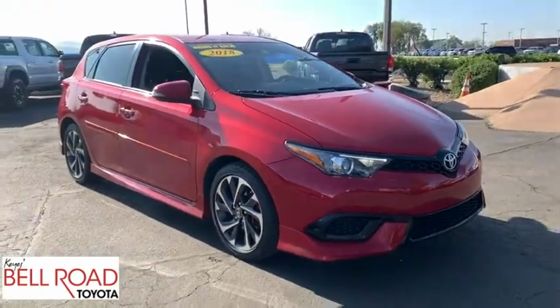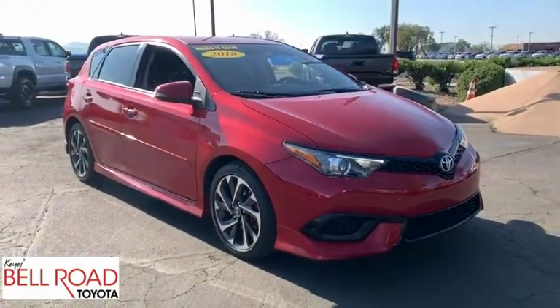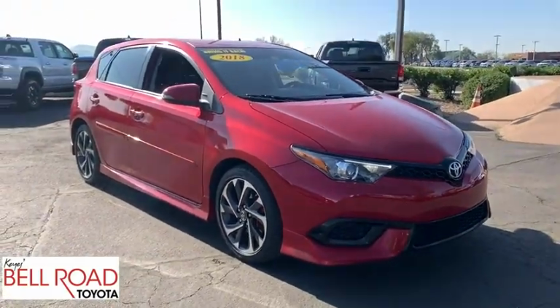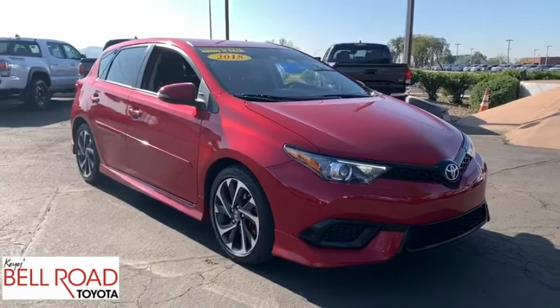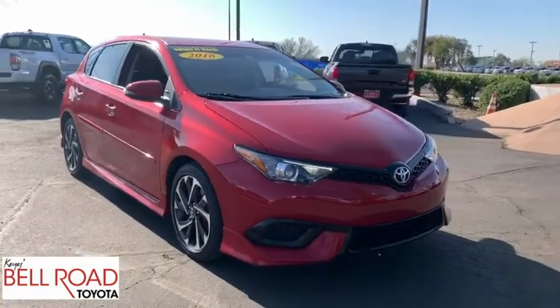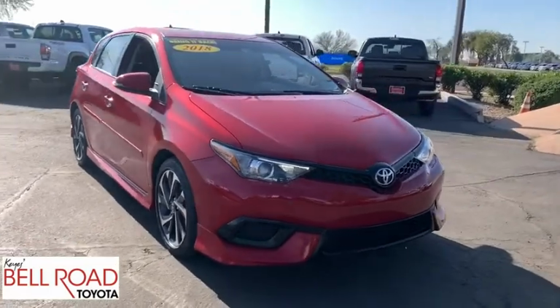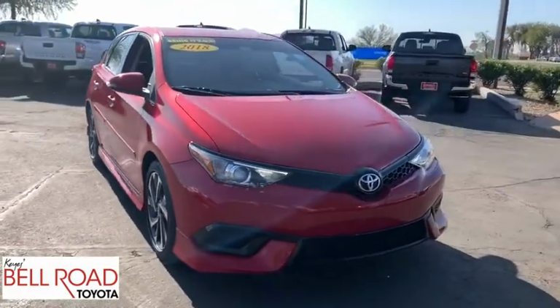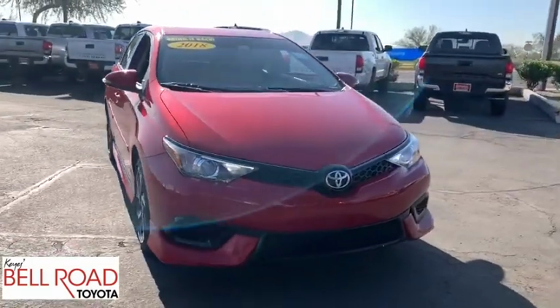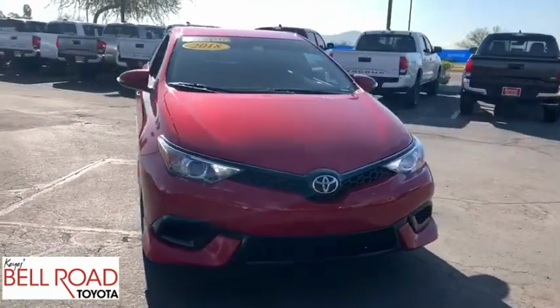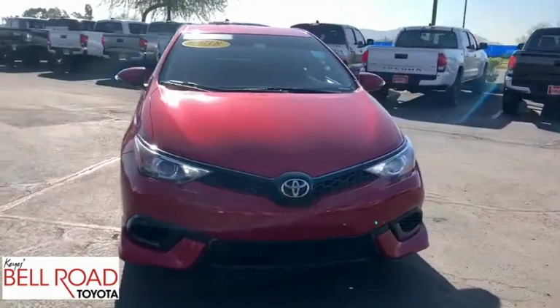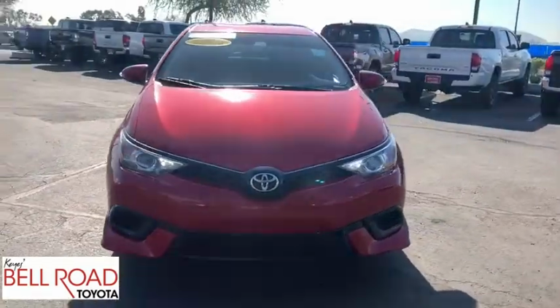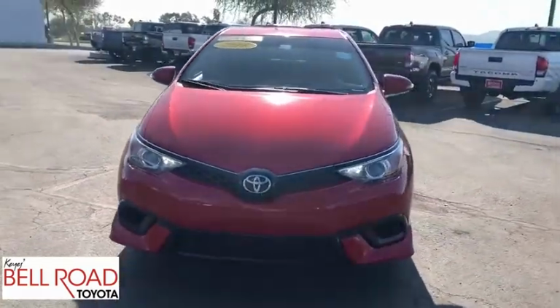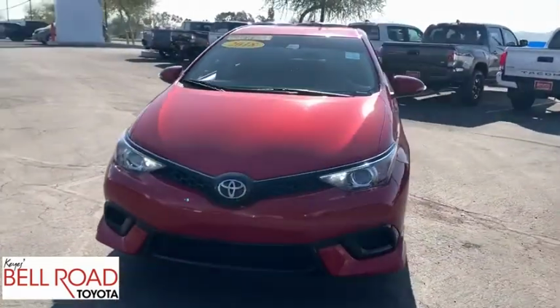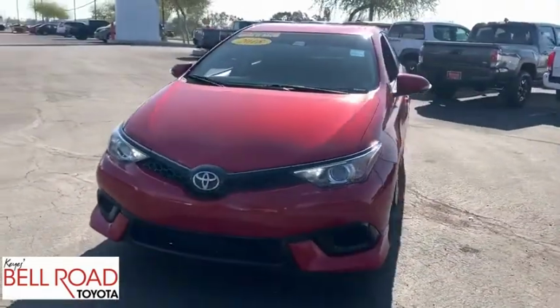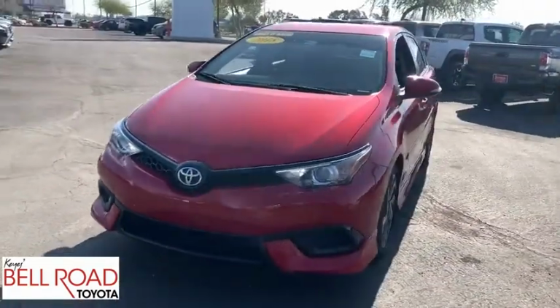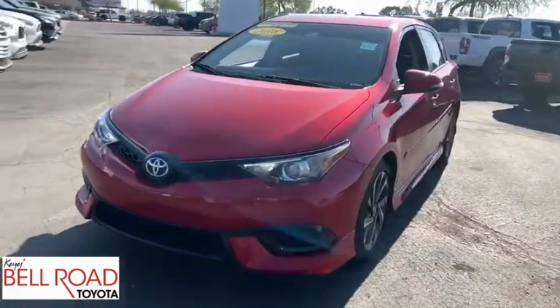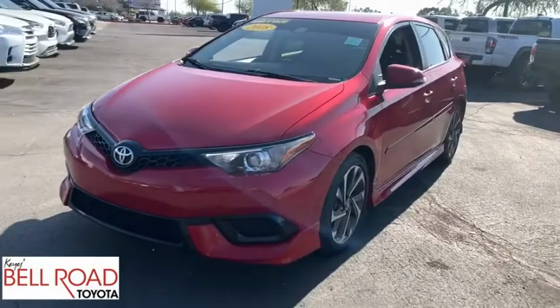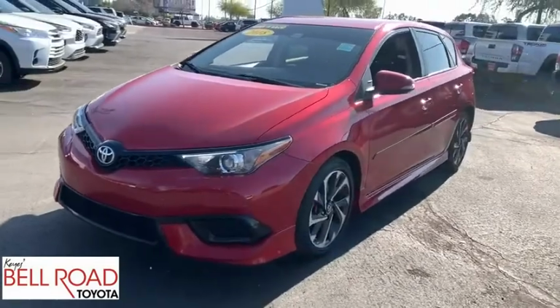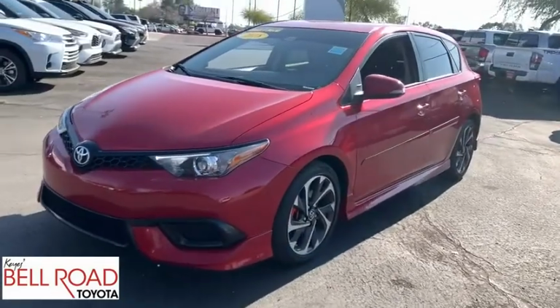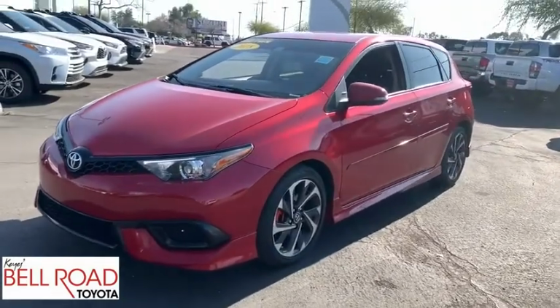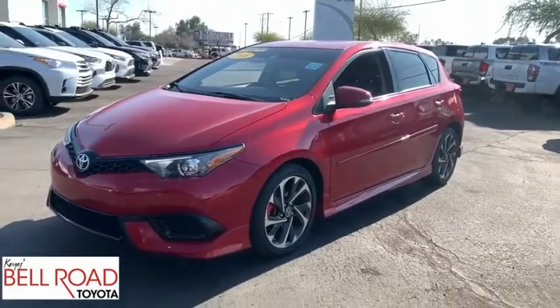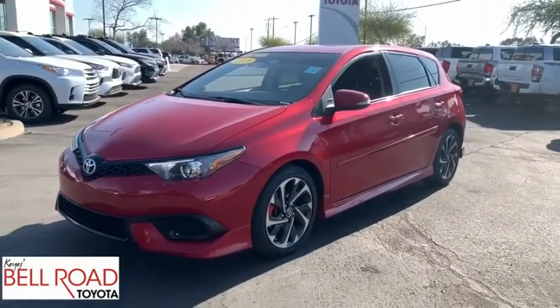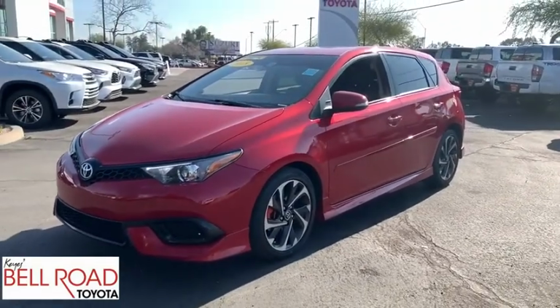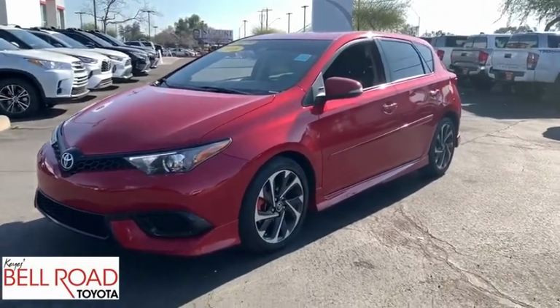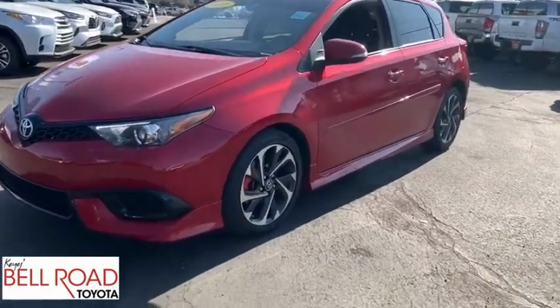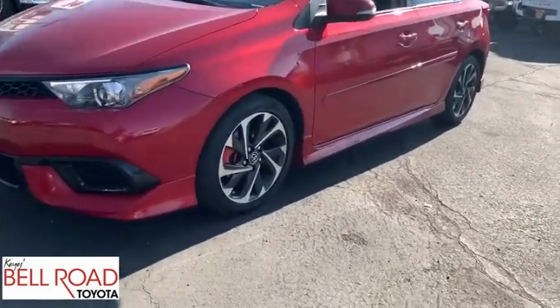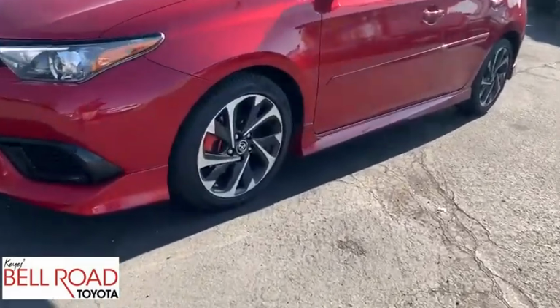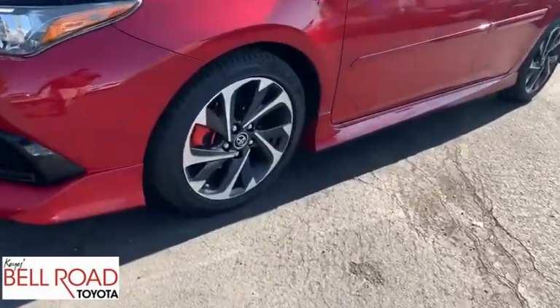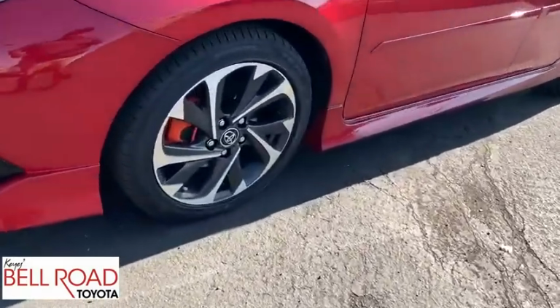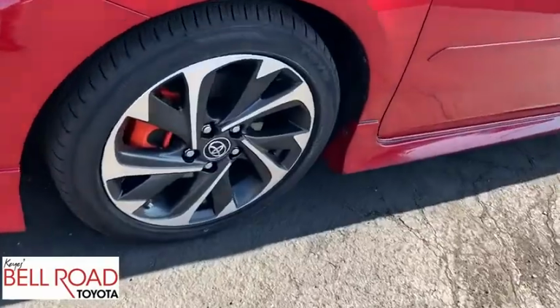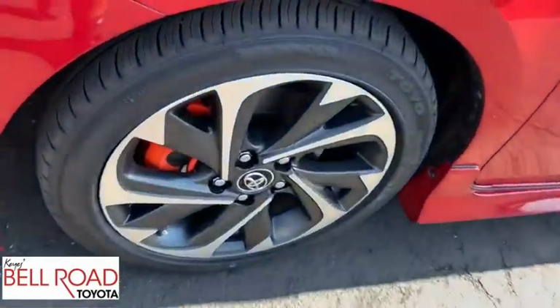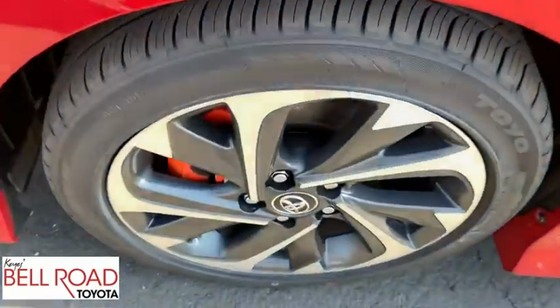Bluetooth, leather-wrapped steering wheel, power steering, adjustable steering wheel, cruise control, floor mats, four-wheel disc brakes, aluminum wheels, front-wheel drive, climate control, premium sound system, rear defrost.